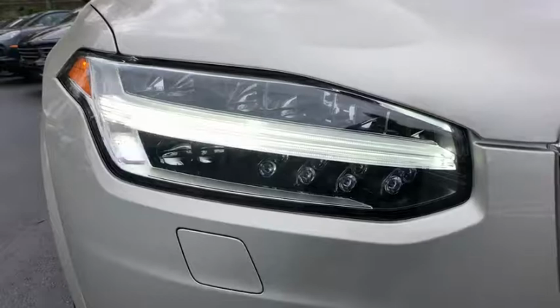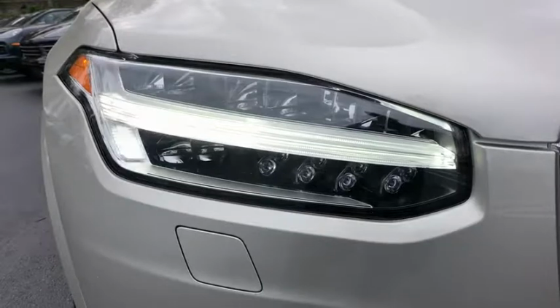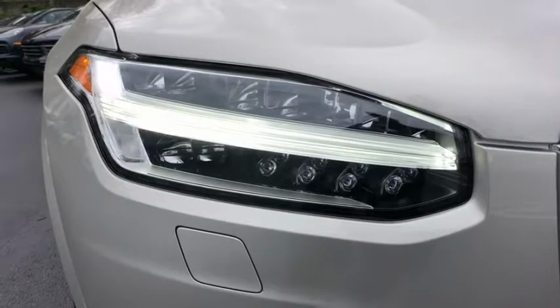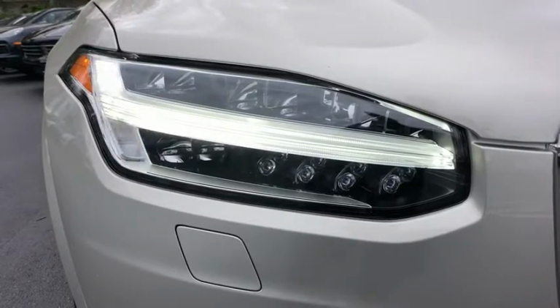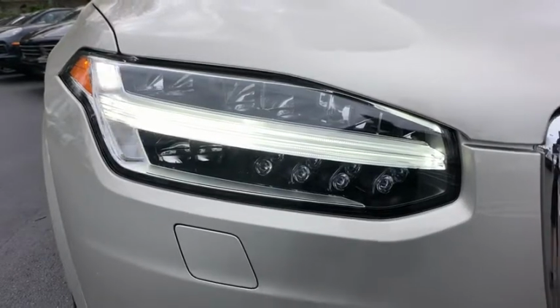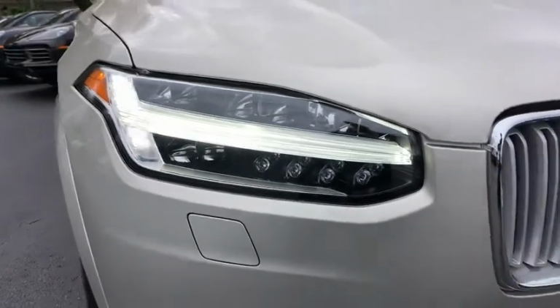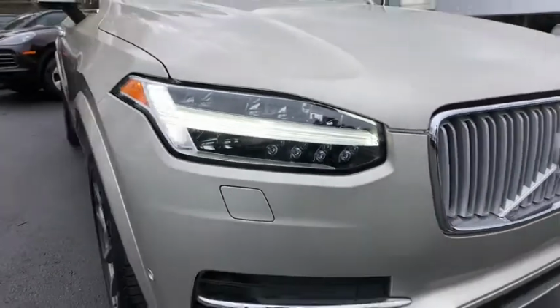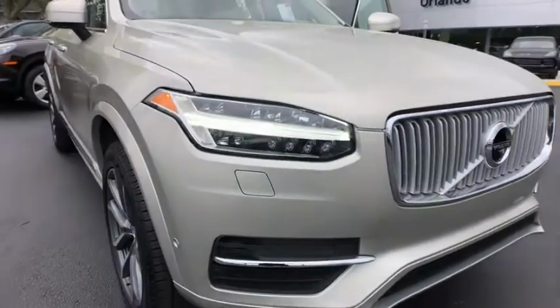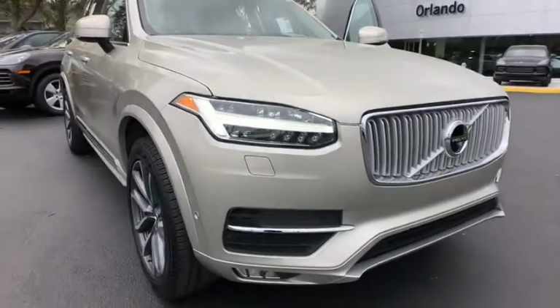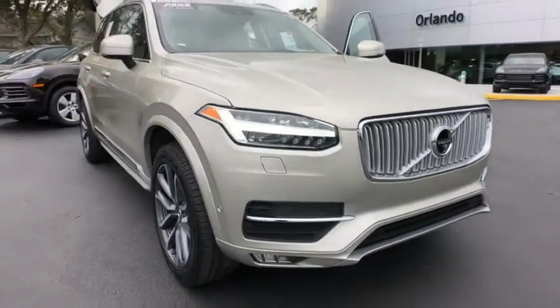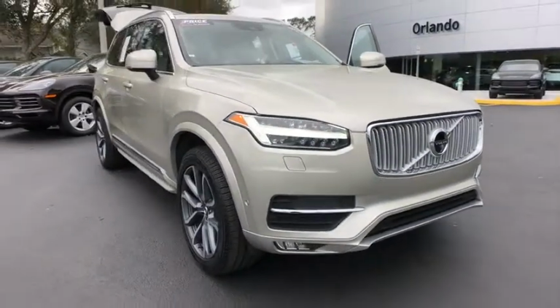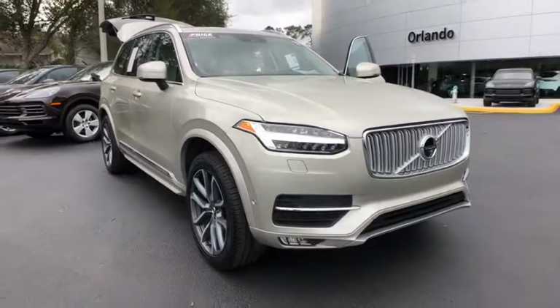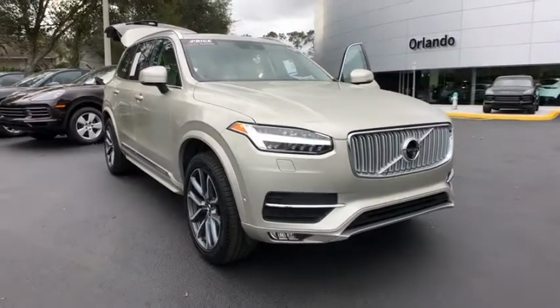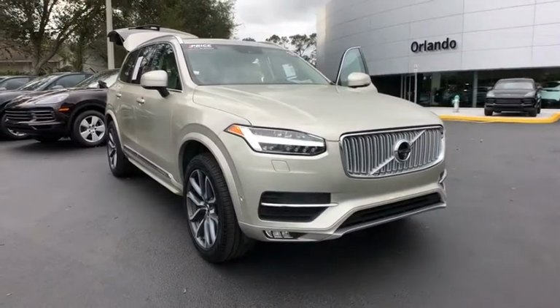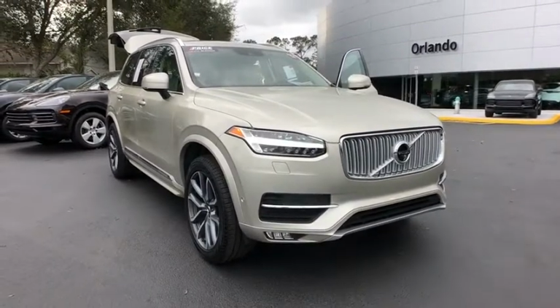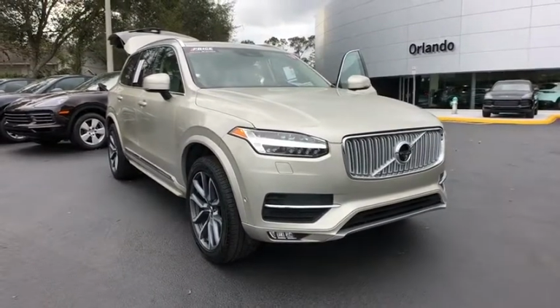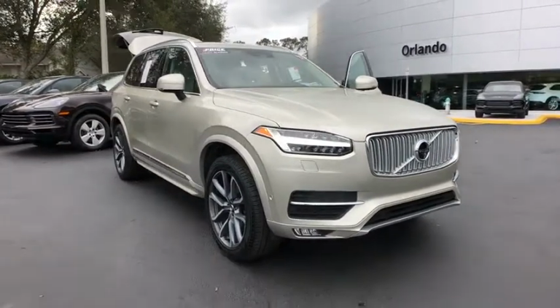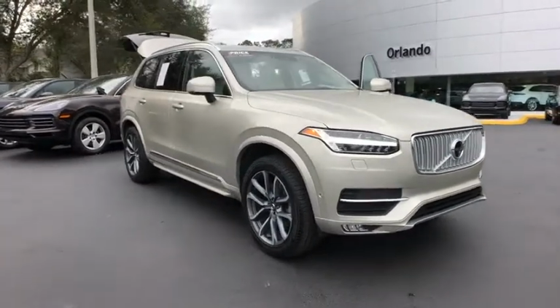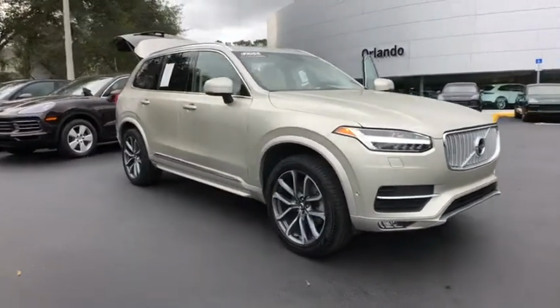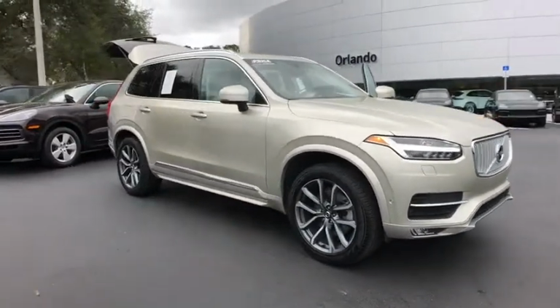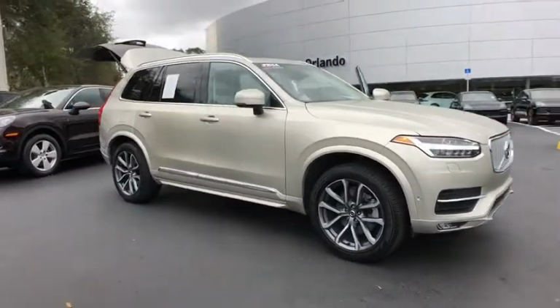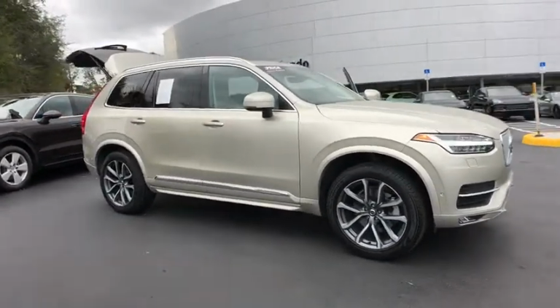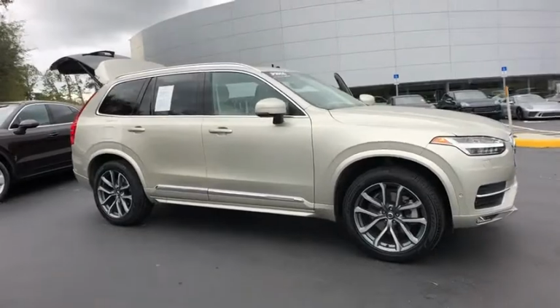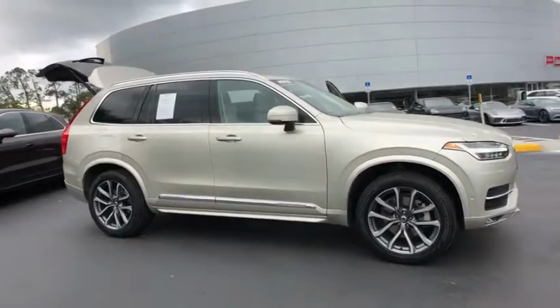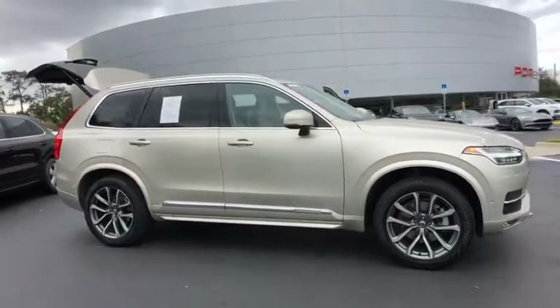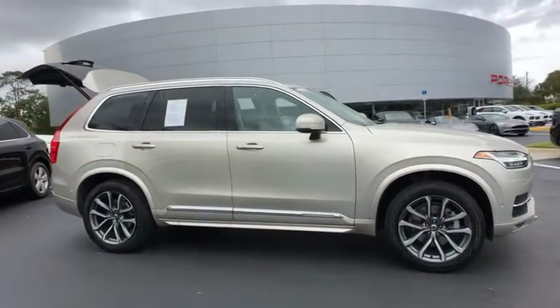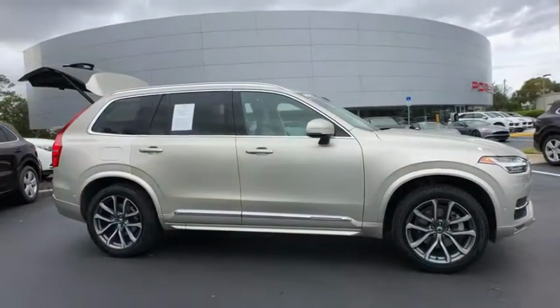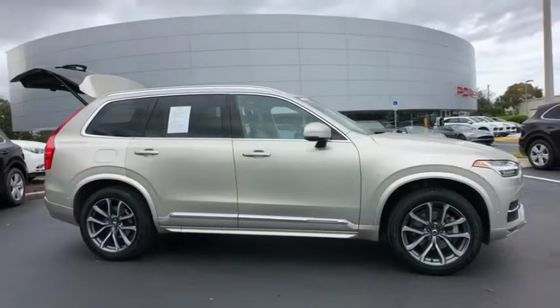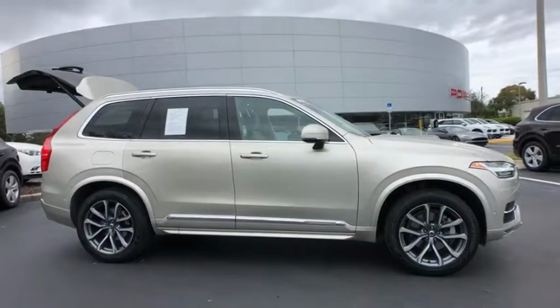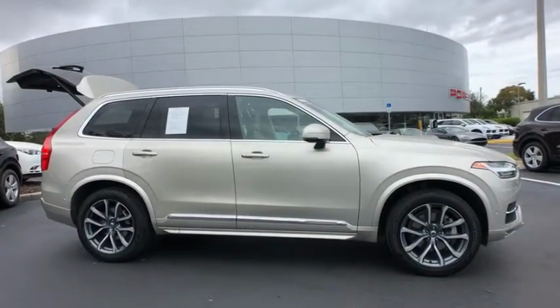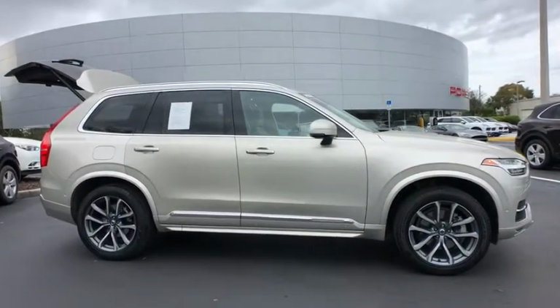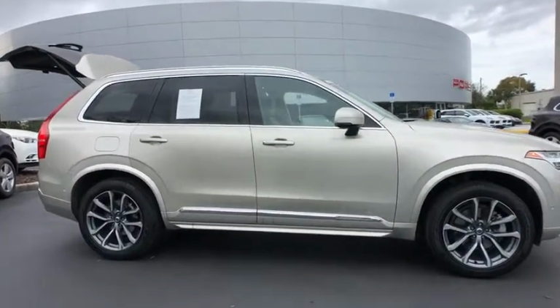The 2017 Volvo XC90. The Volvo XC90 provides refined luxury with unrestricted pleasure on the side. Experience the Volvo XC90 from the inside out and see why you'll want to take everyone on tour.